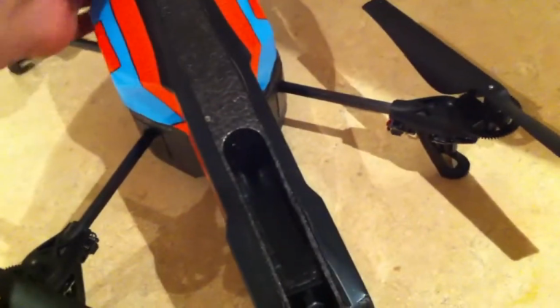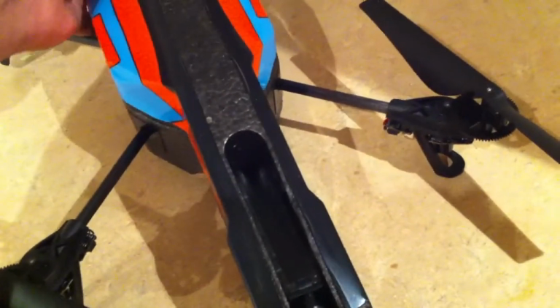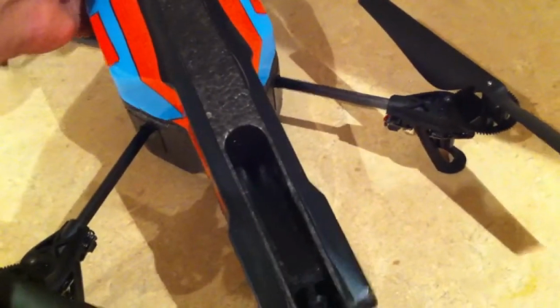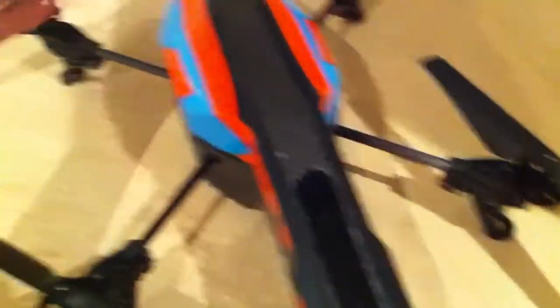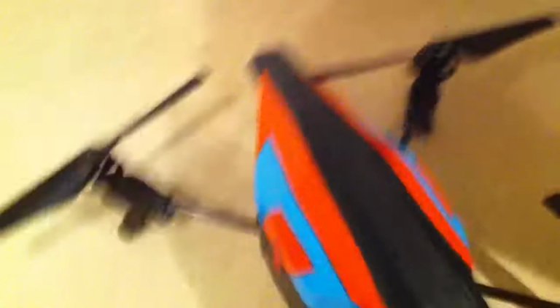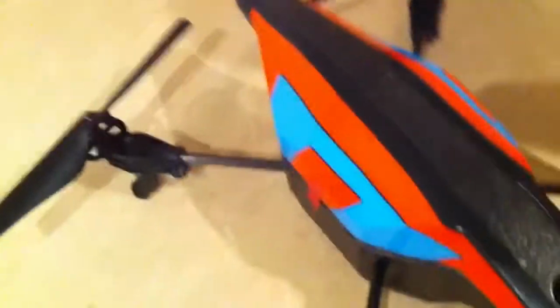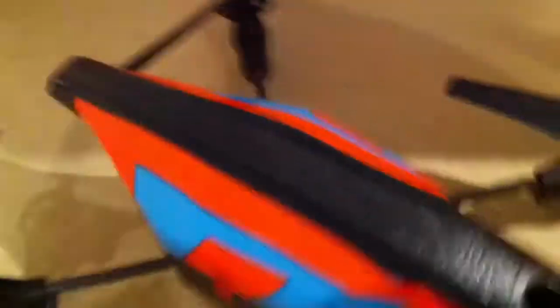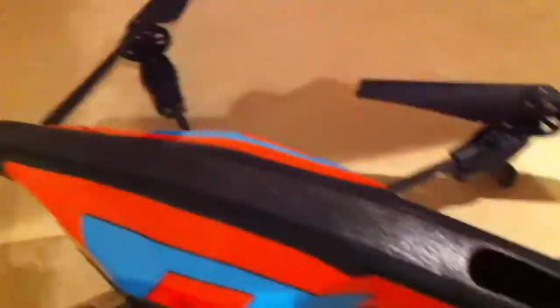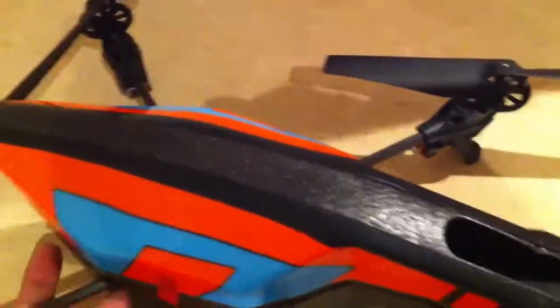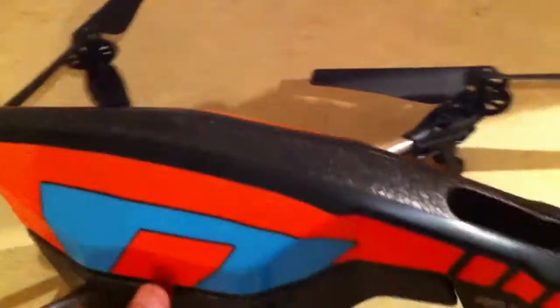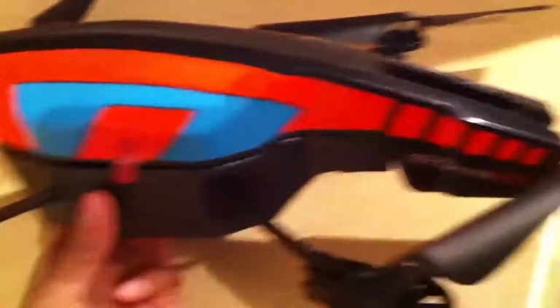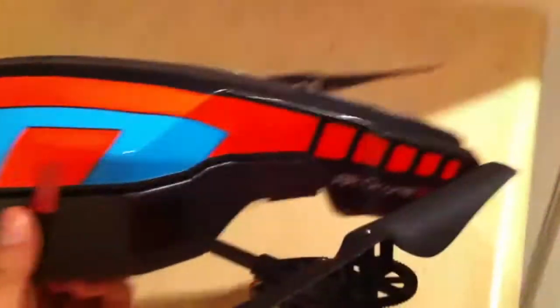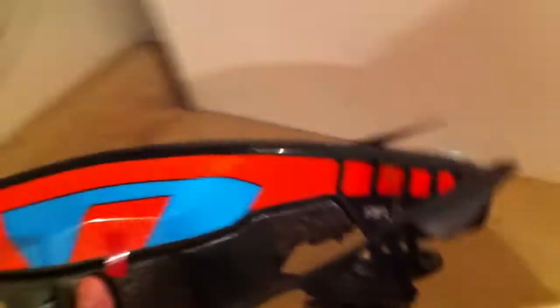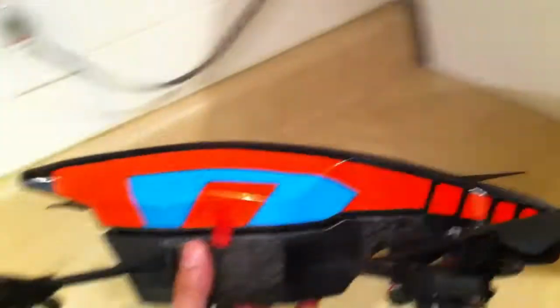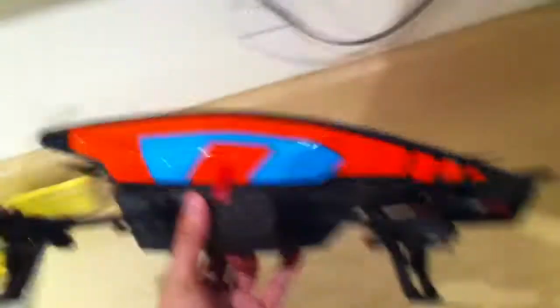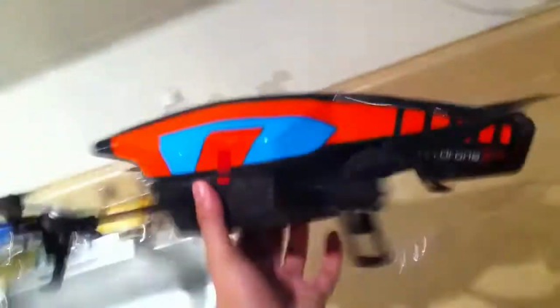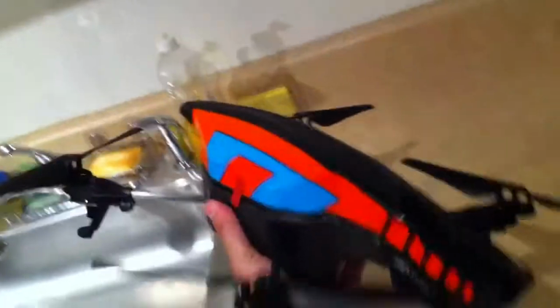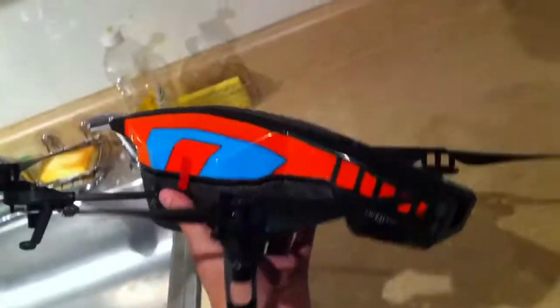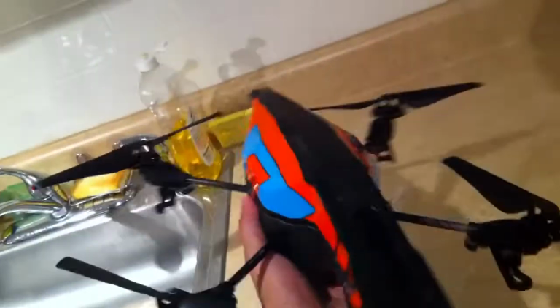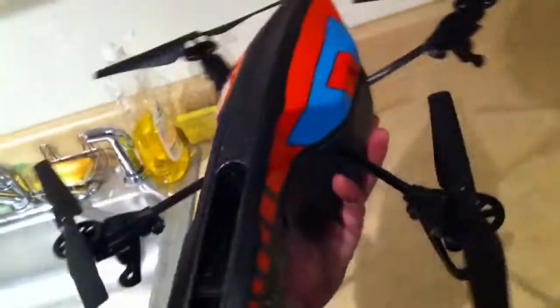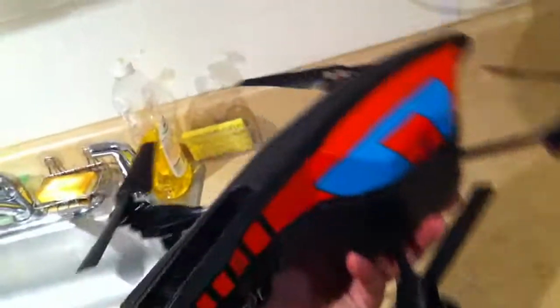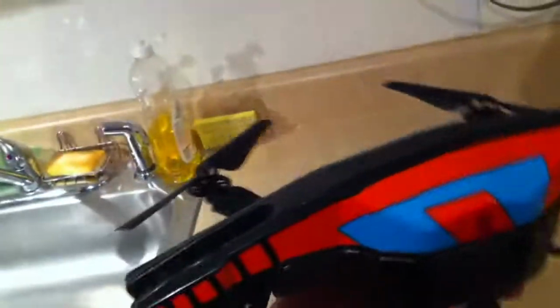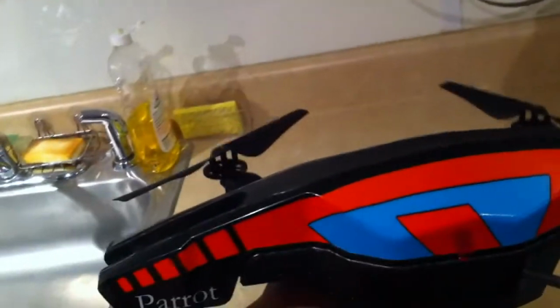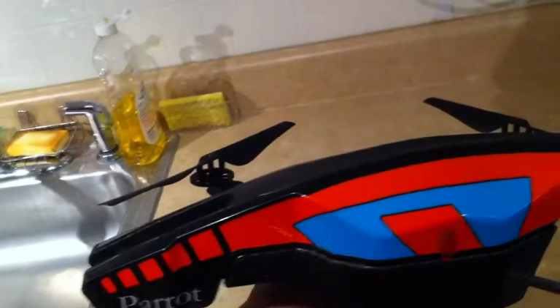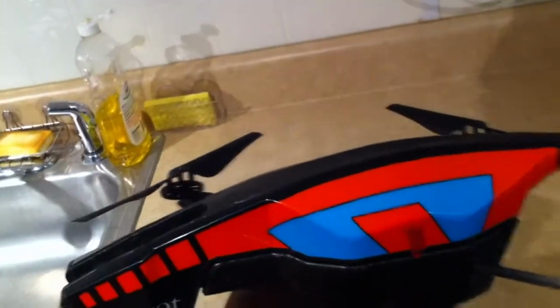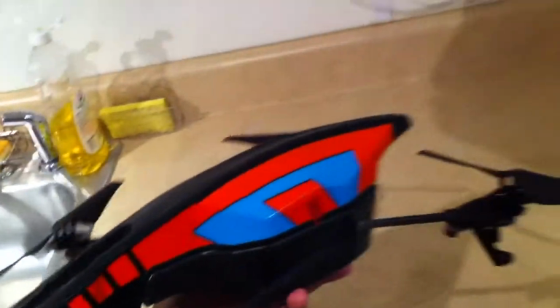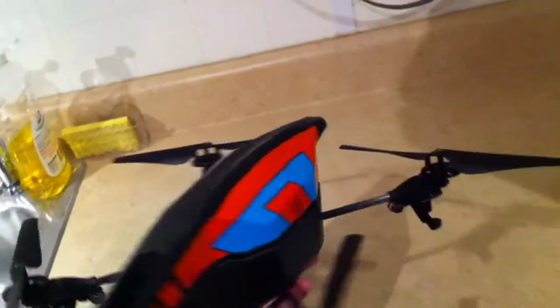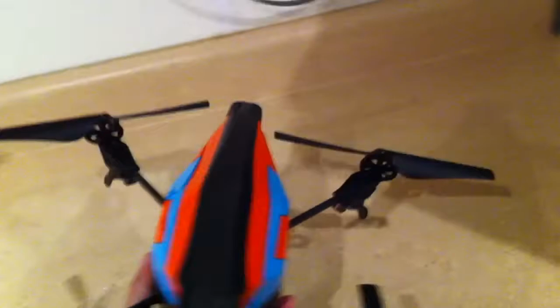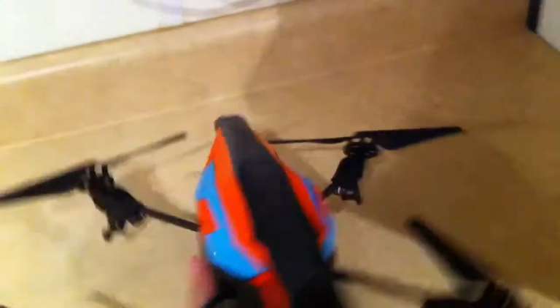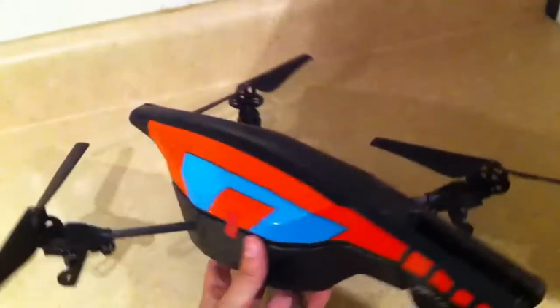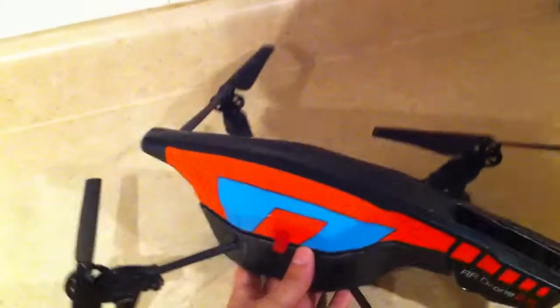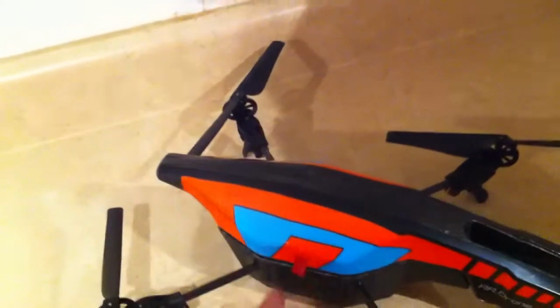It looks like the hull is held down magnetically. As you can see, it's a lot more portable without the indoor gear on.